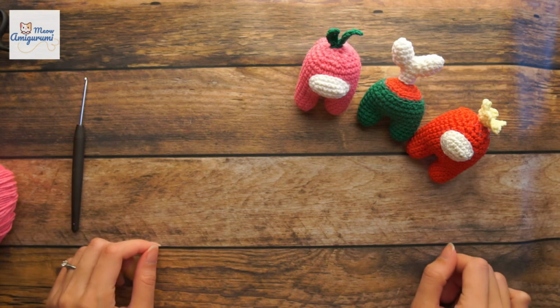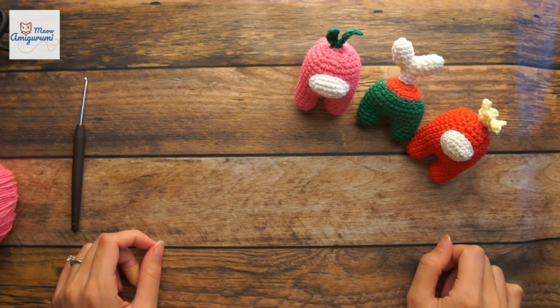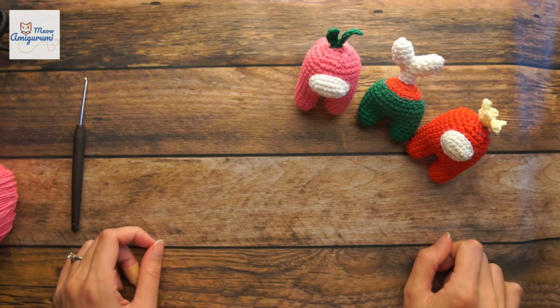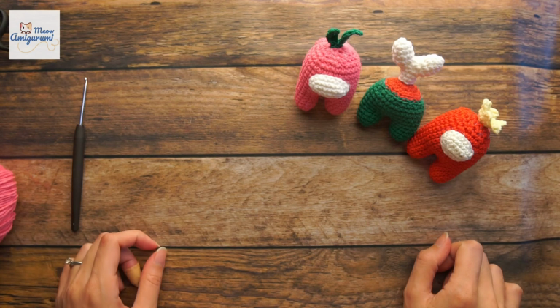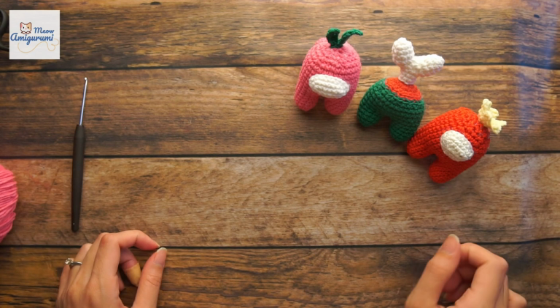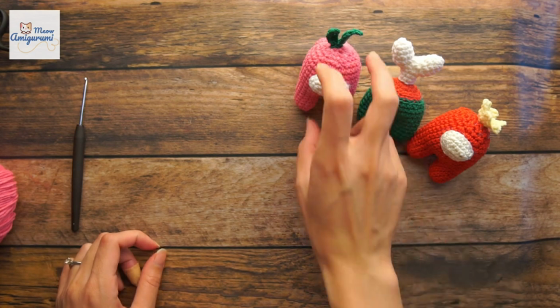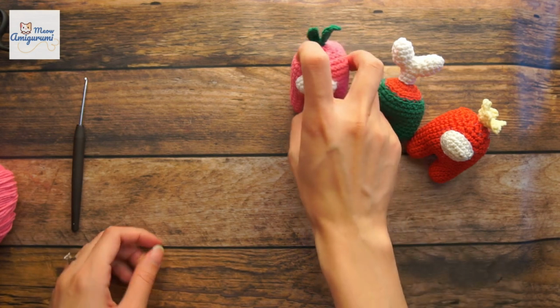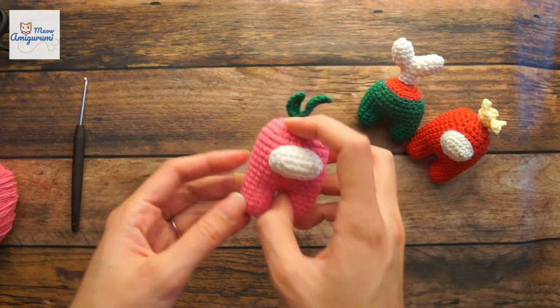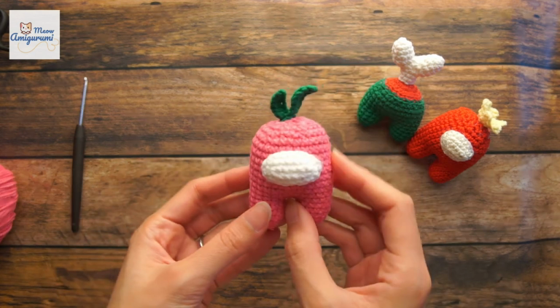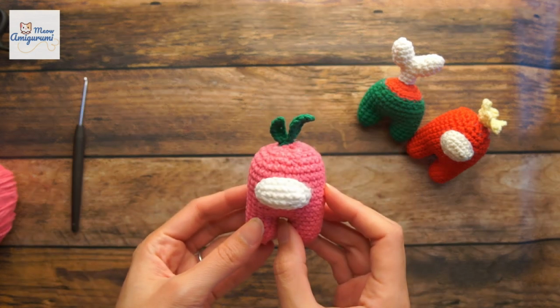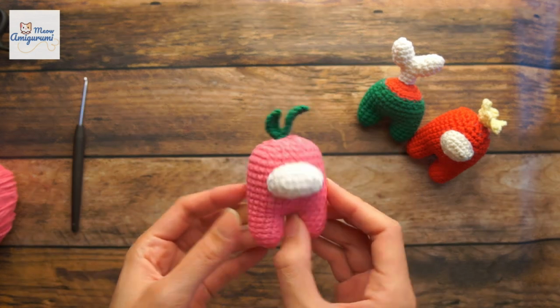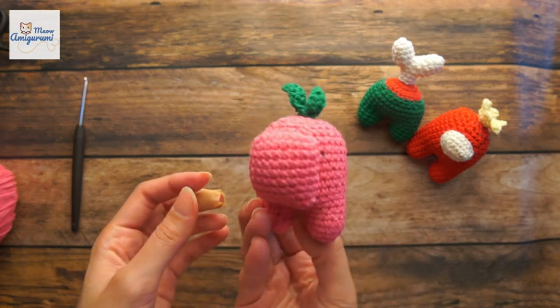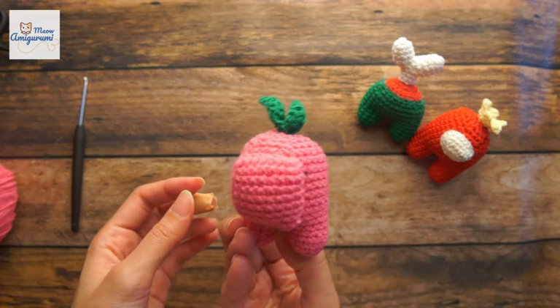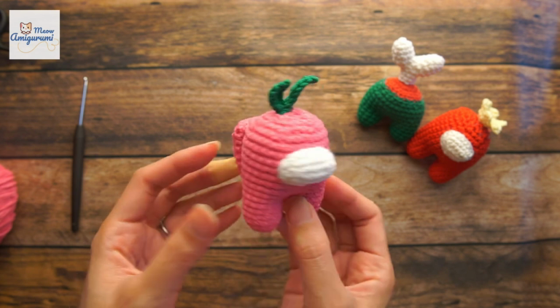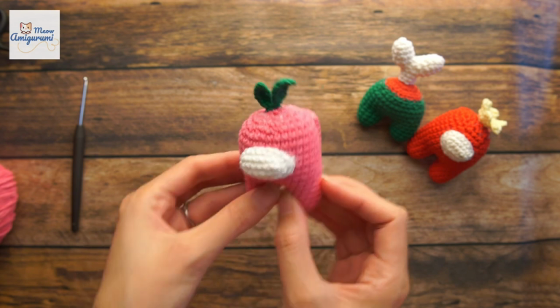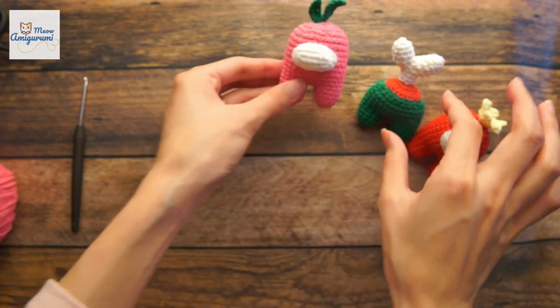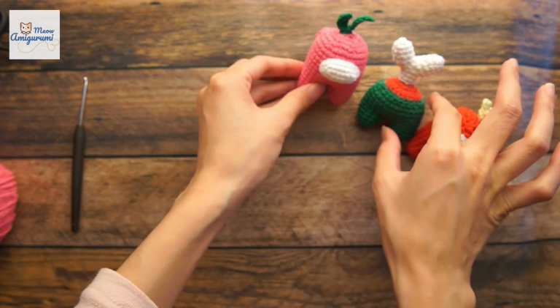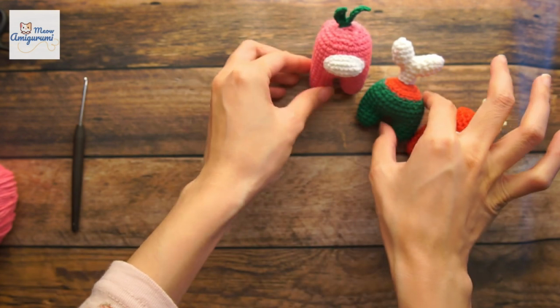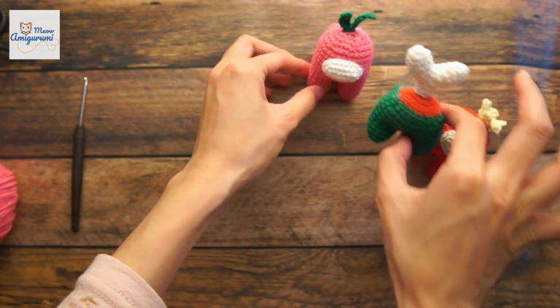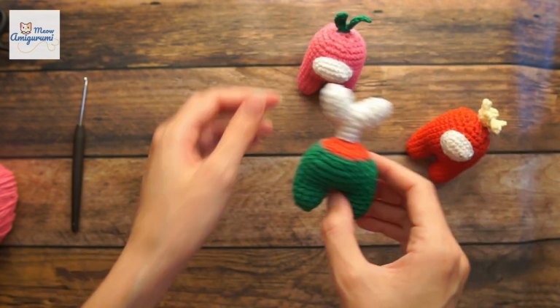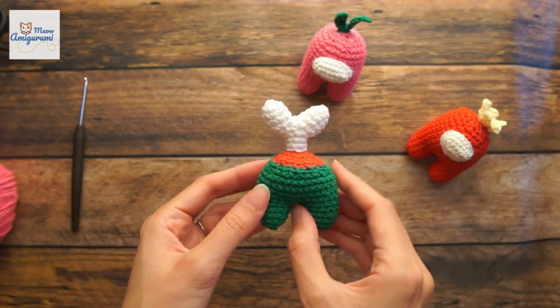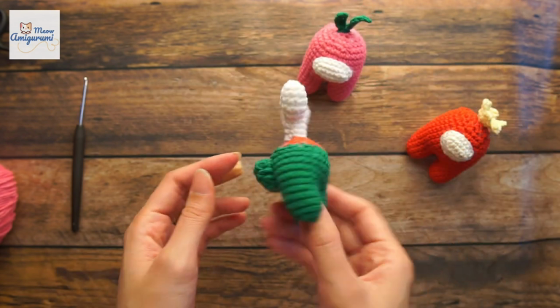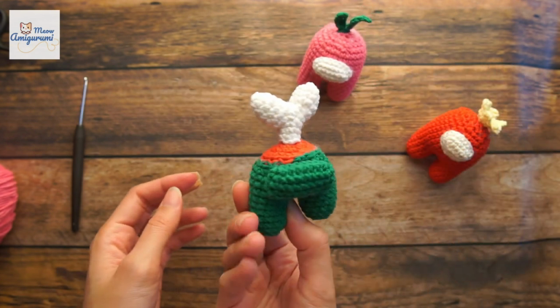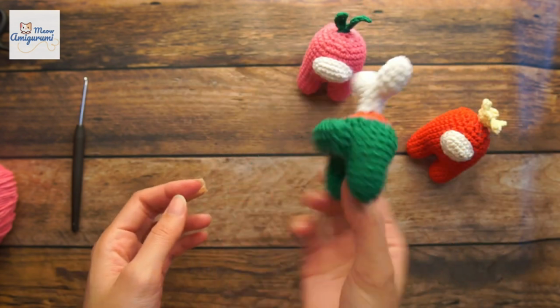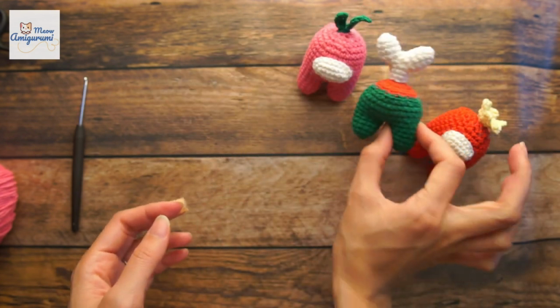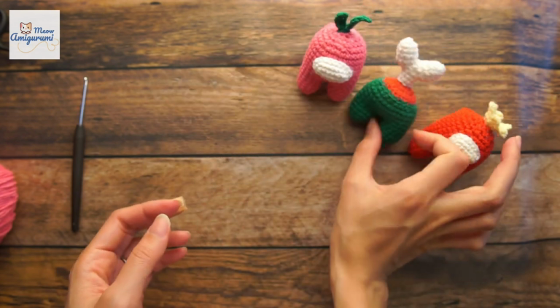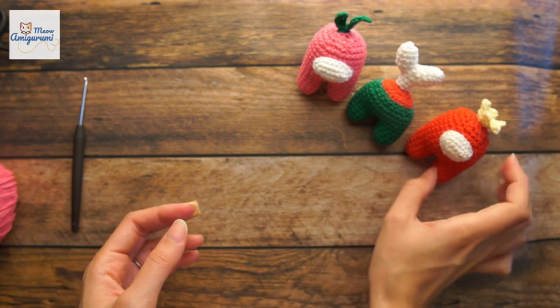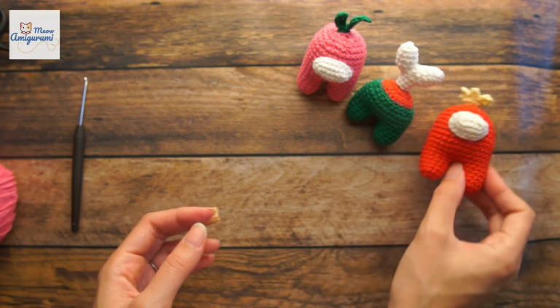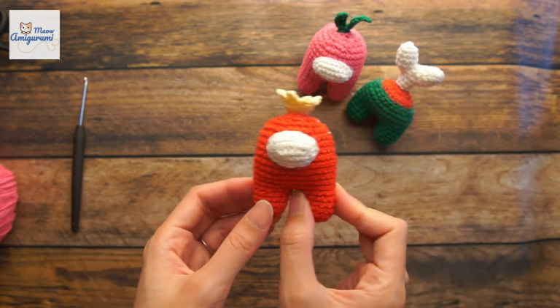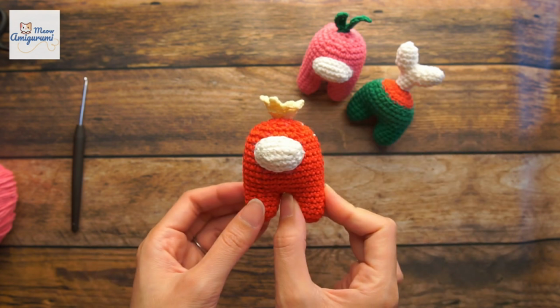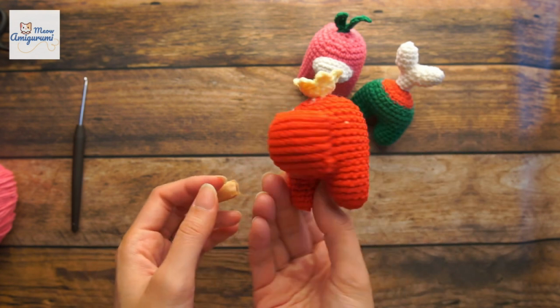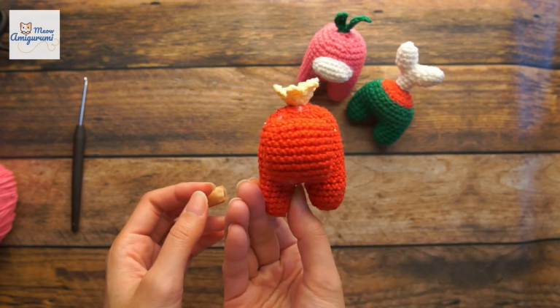Hi everybody, I'm Jun. Welcome back to my channel. Today in this video, I'm going to show you how to crochet the blue mesh from the gift Among Us. So let's go!